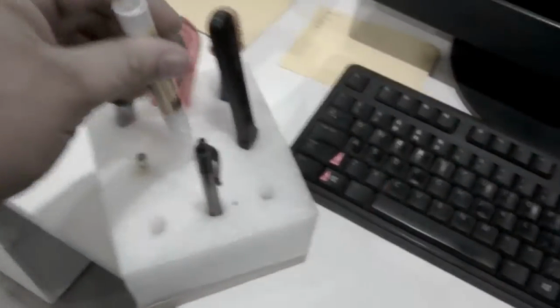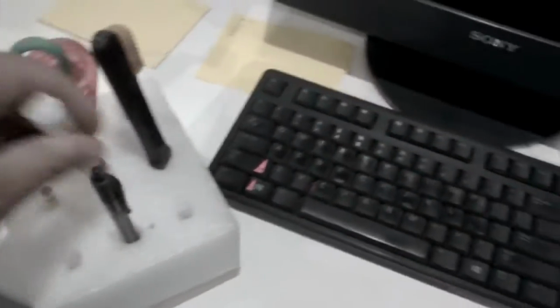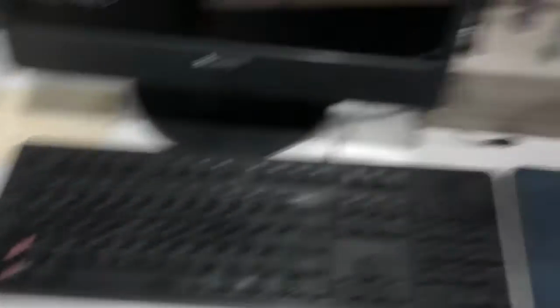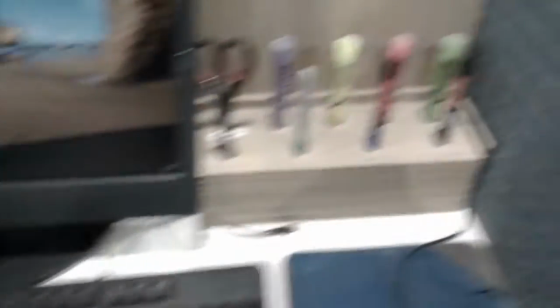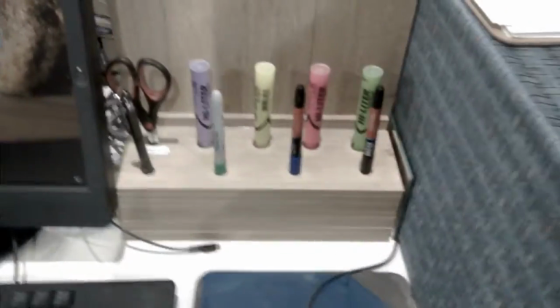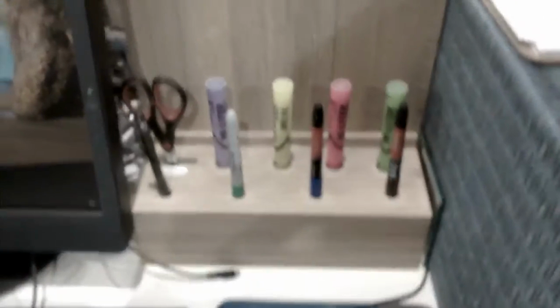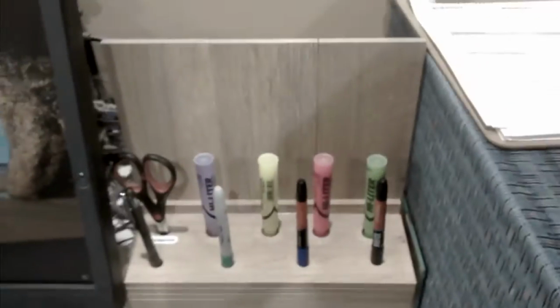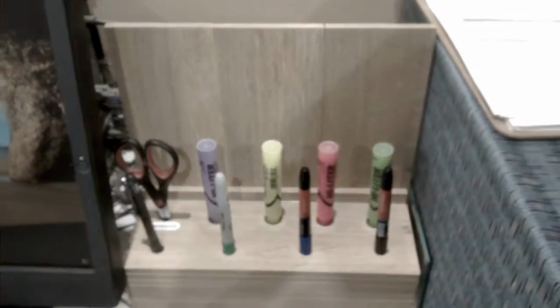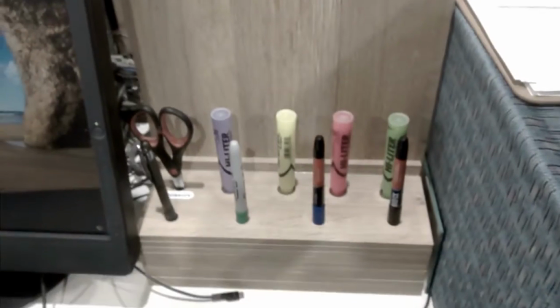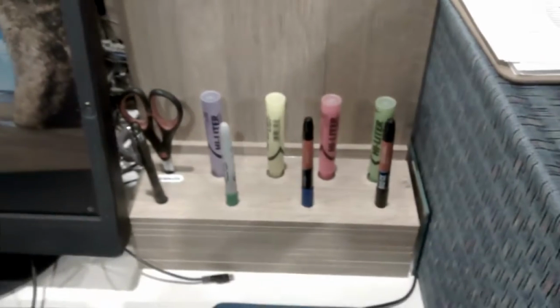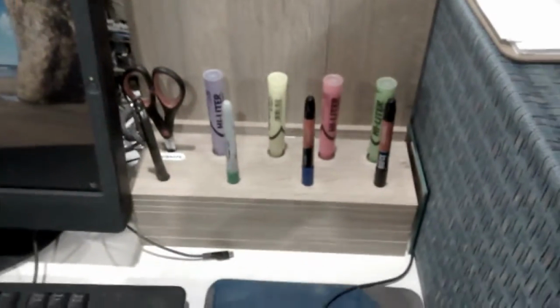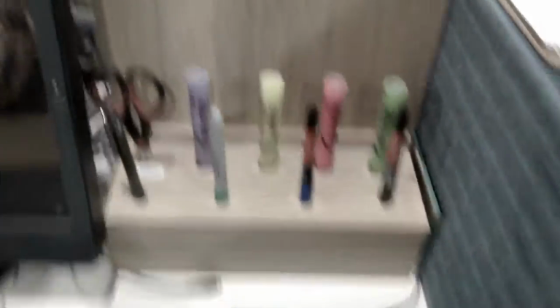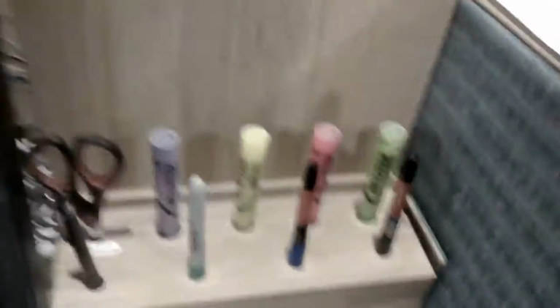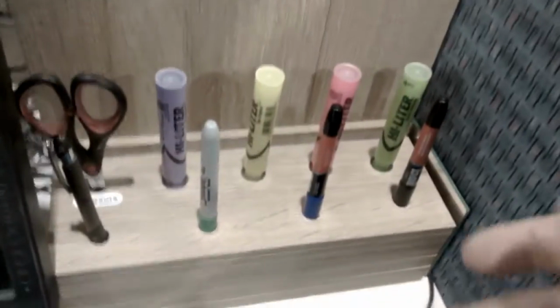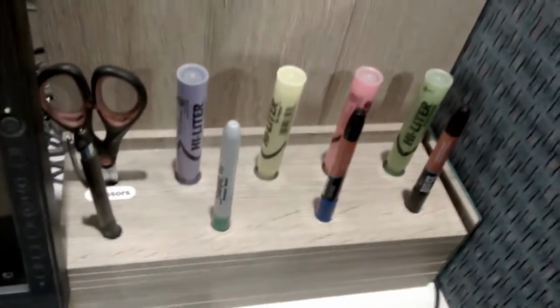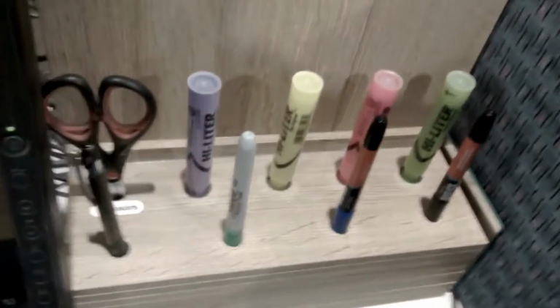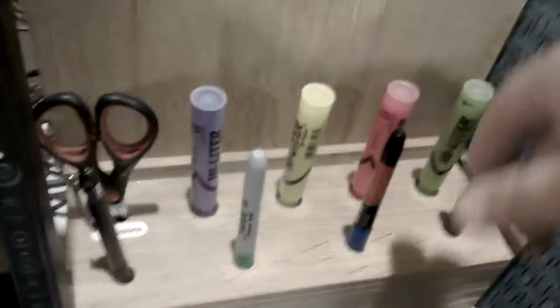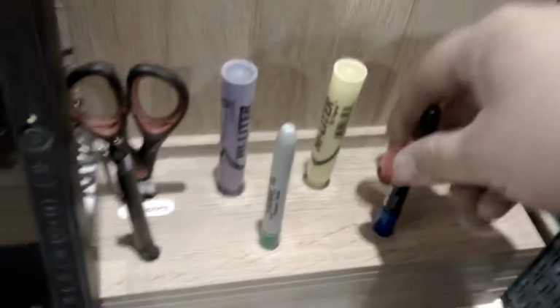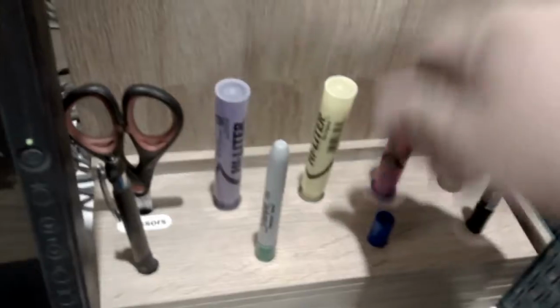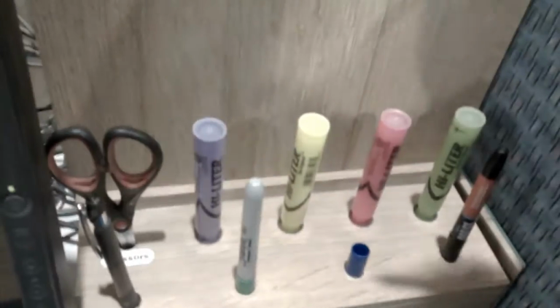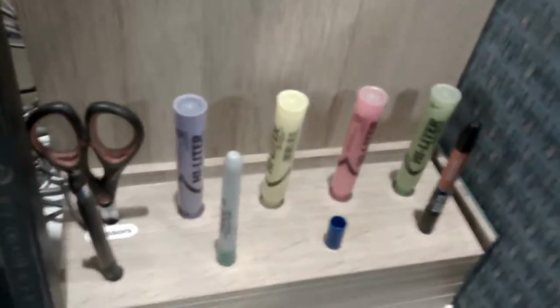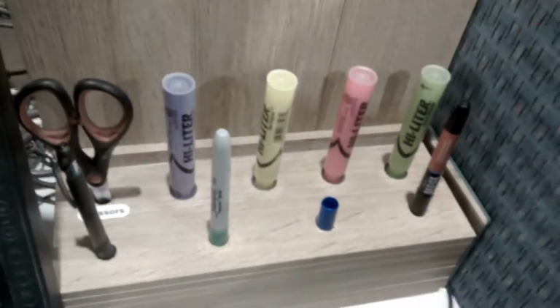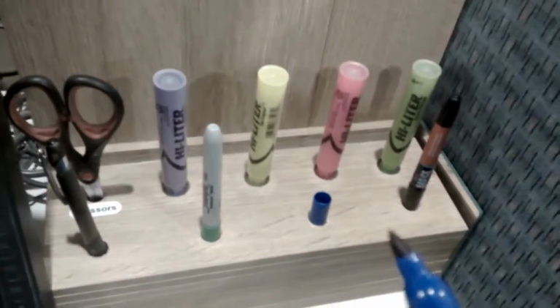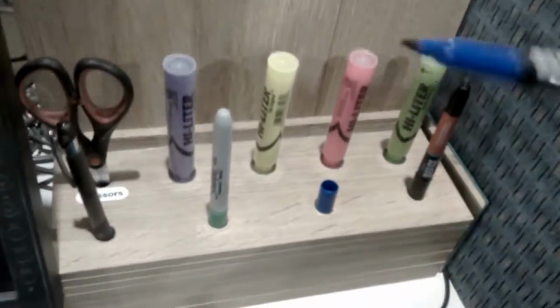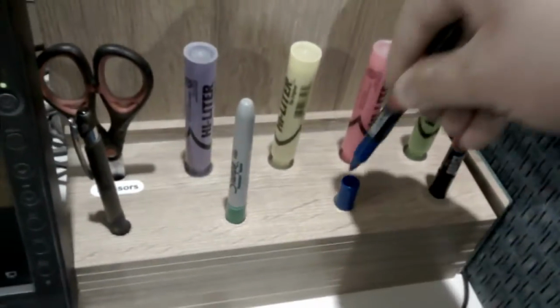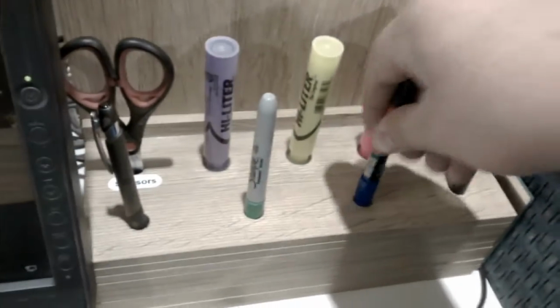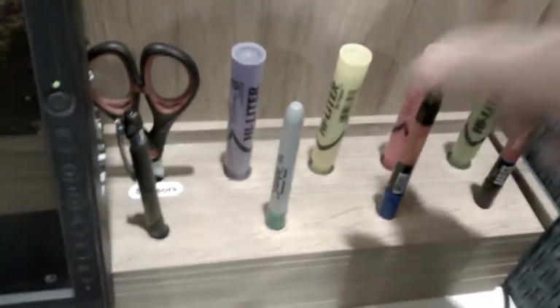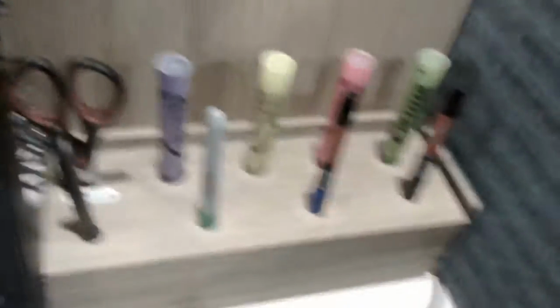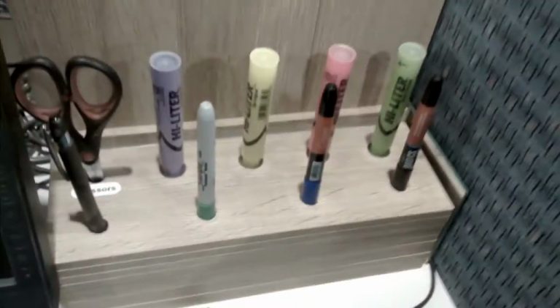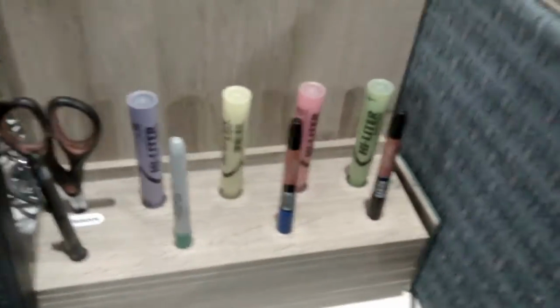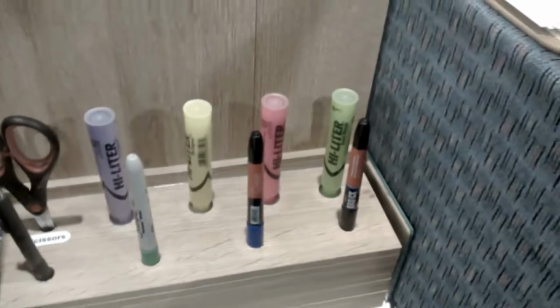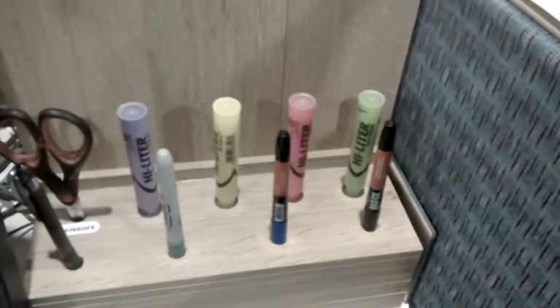So Nettie used some scrap wood she had. This material was kept short and she basically put this together. It has caps — they're all glued in — so if you take the marker, you have to put it back in a spot, and then no one can really steal the stuff either.